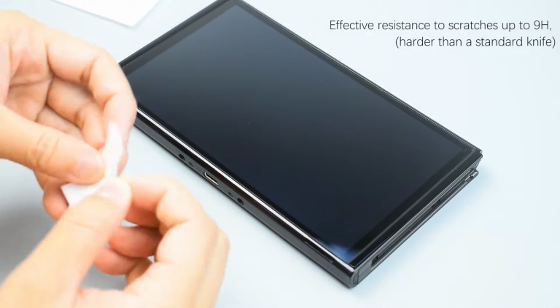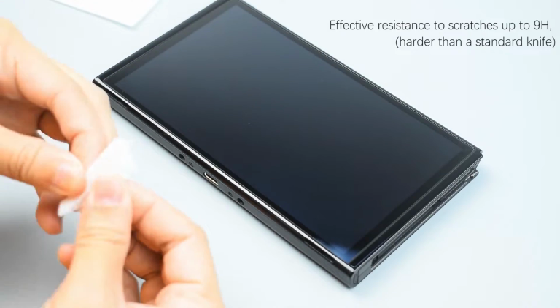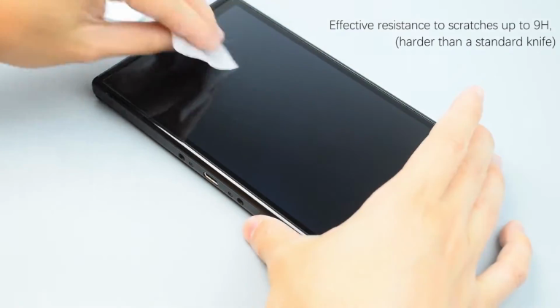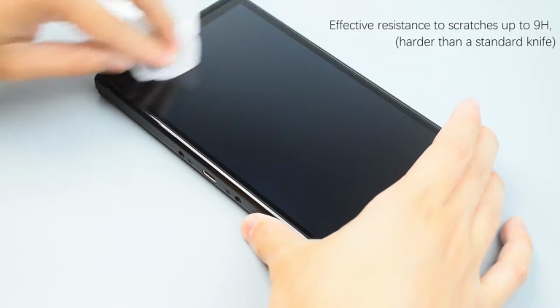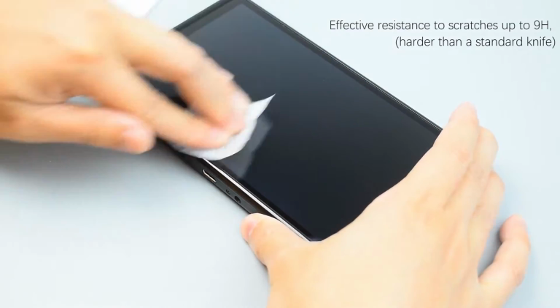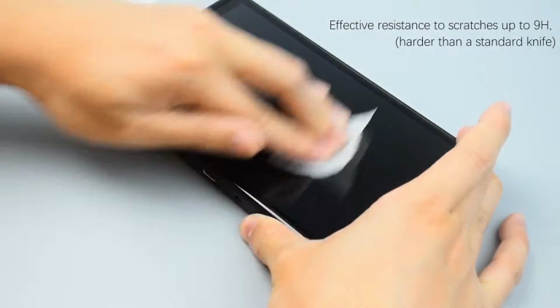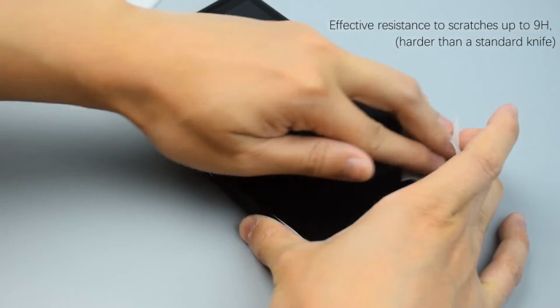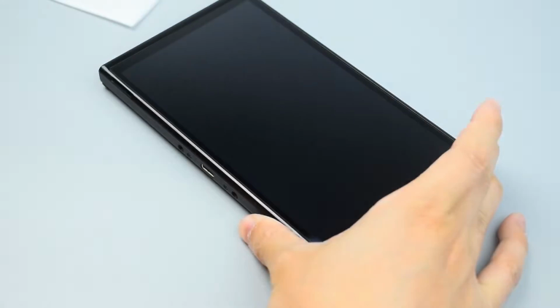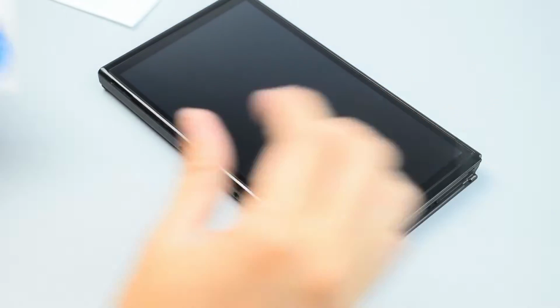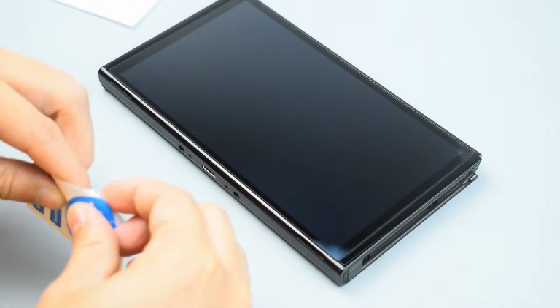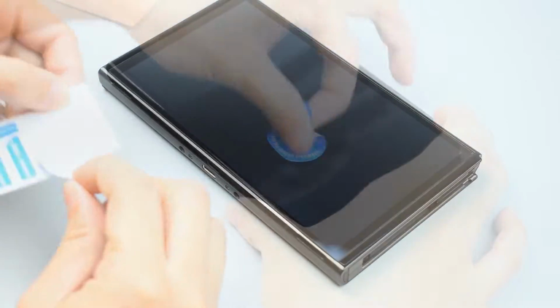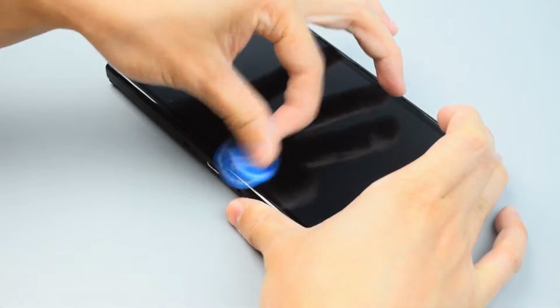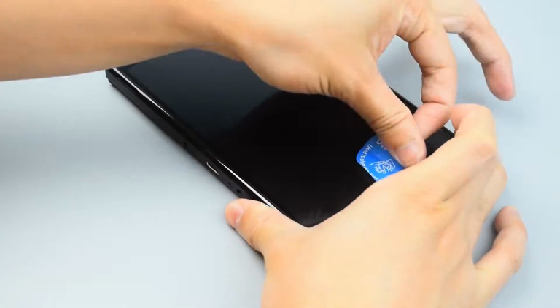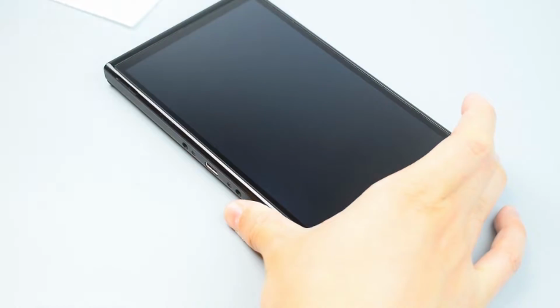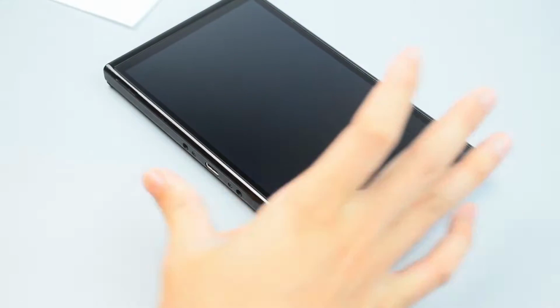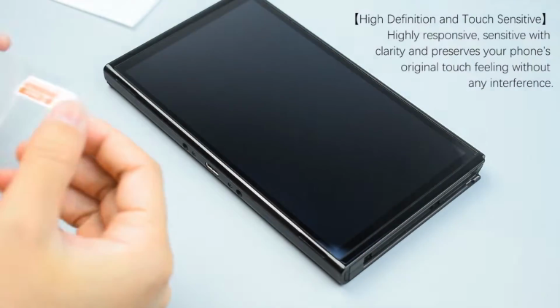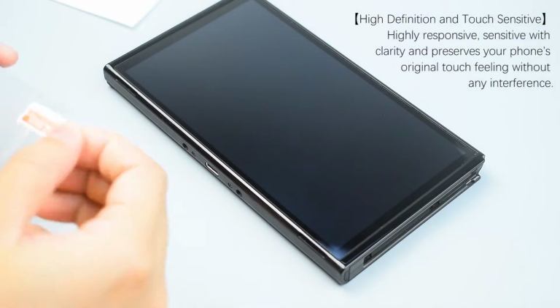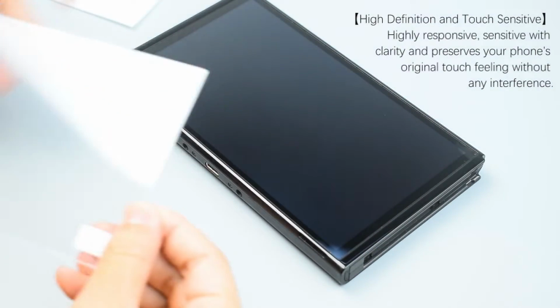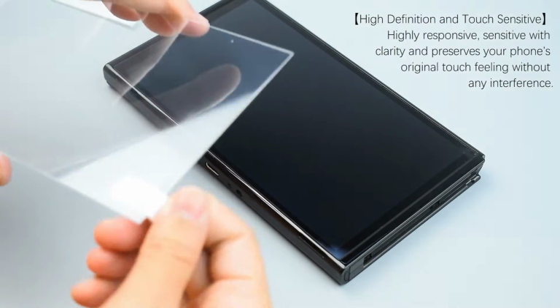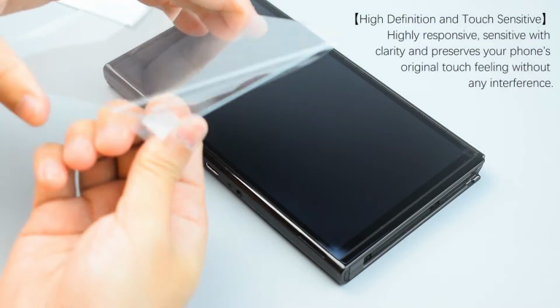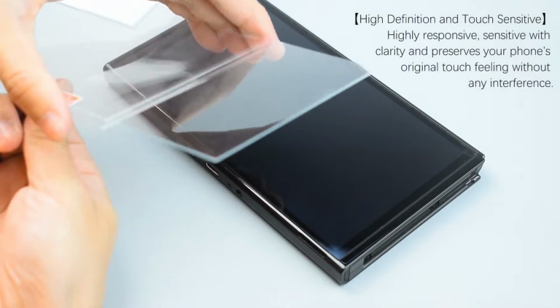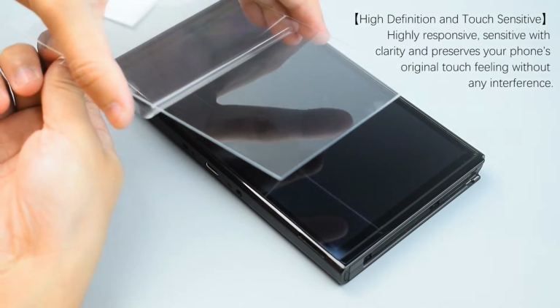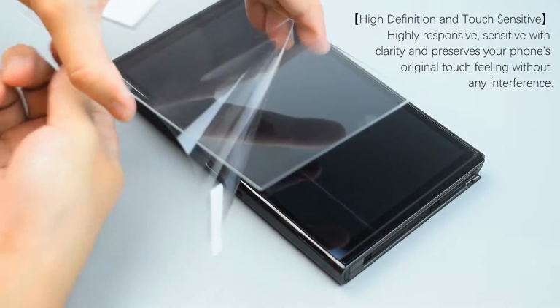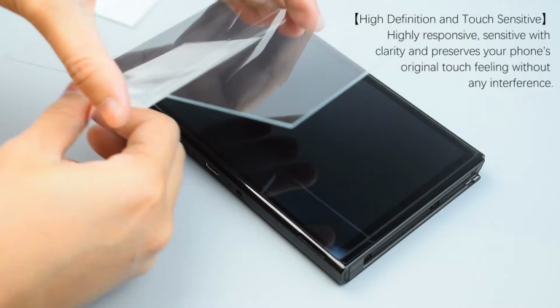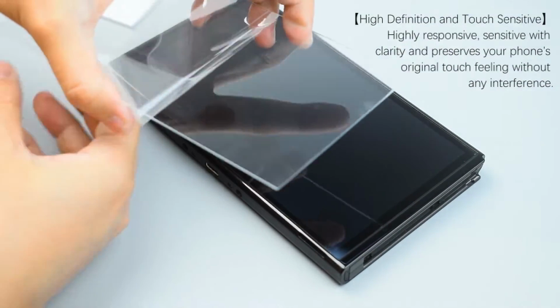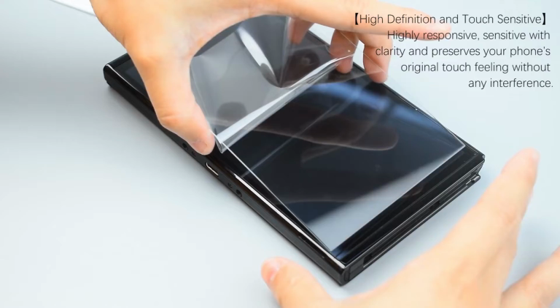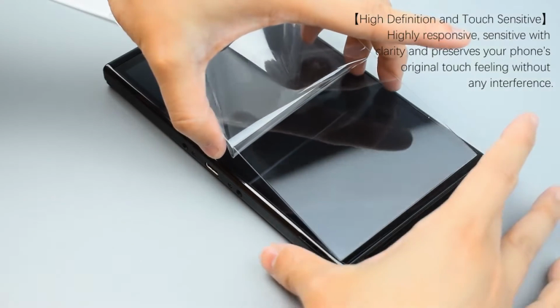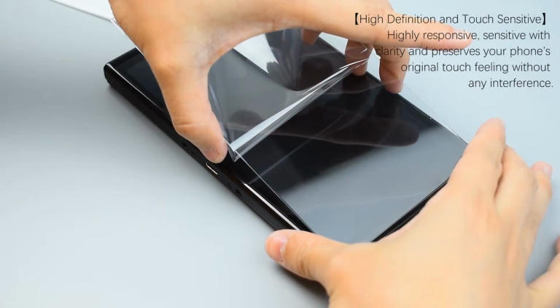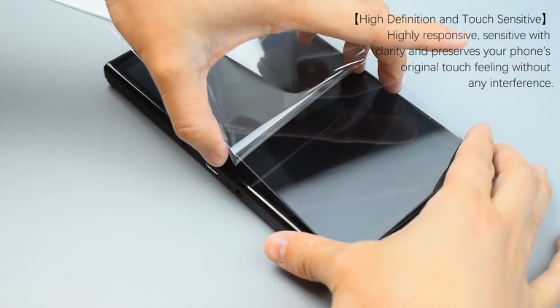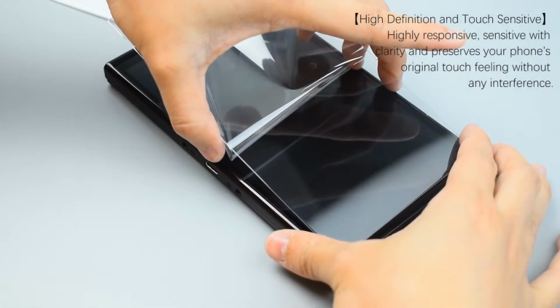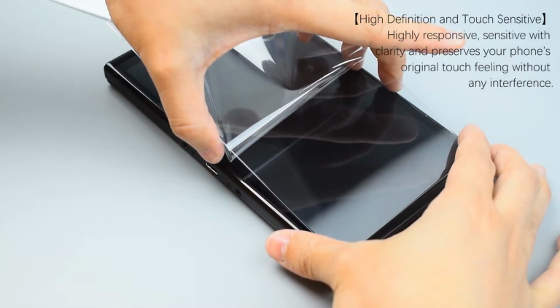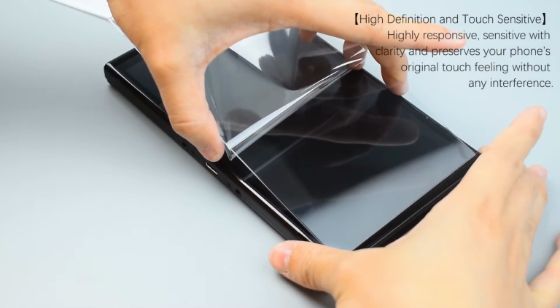The operation is simple and the installation method is as follows. Effective resistance to scratches up to 9H, harder than a standard knife.